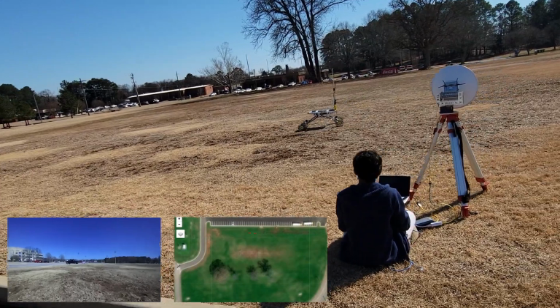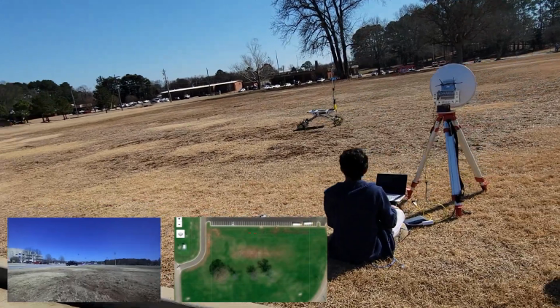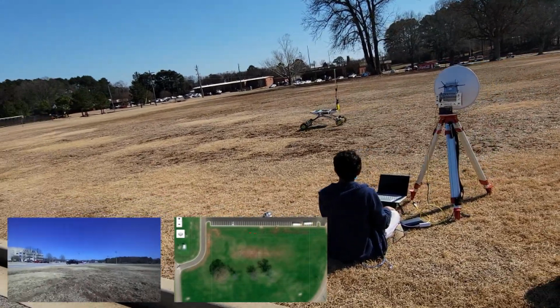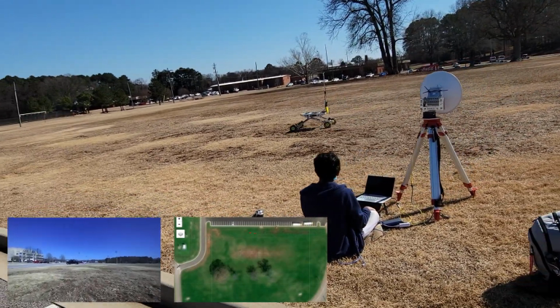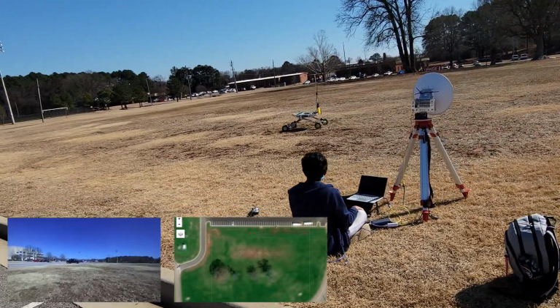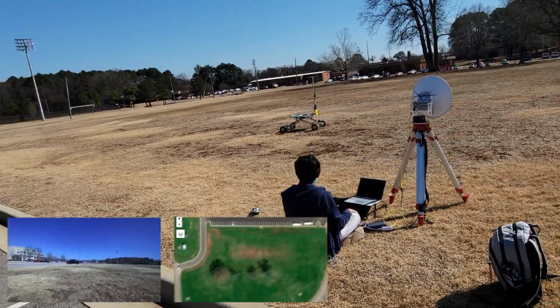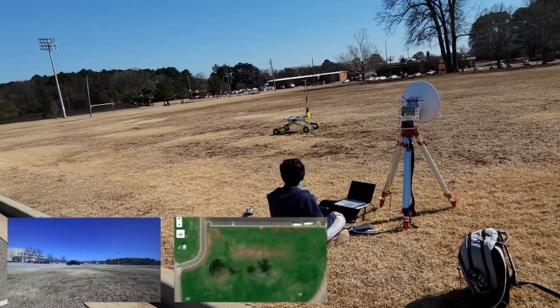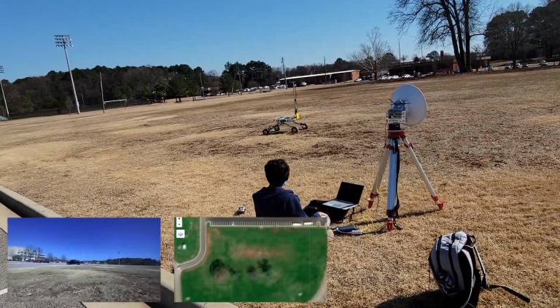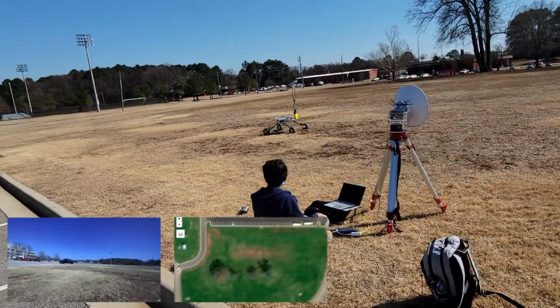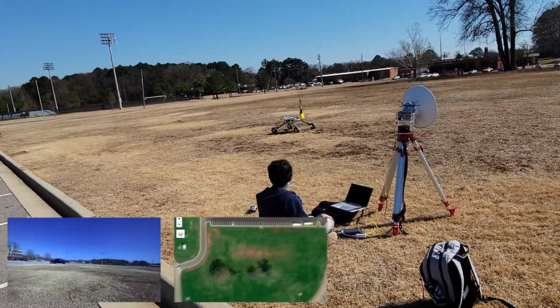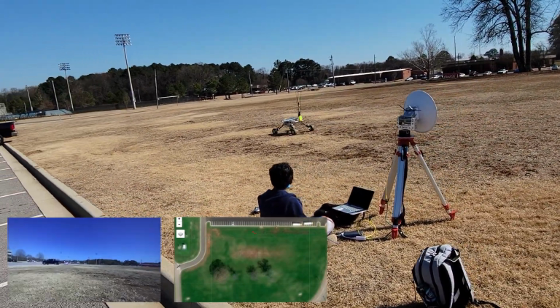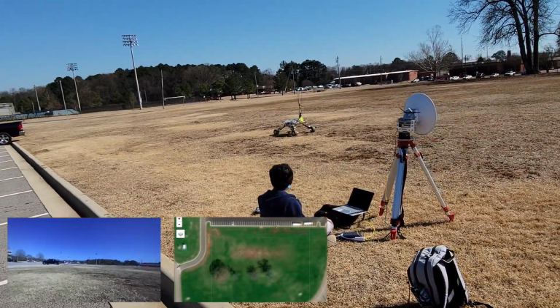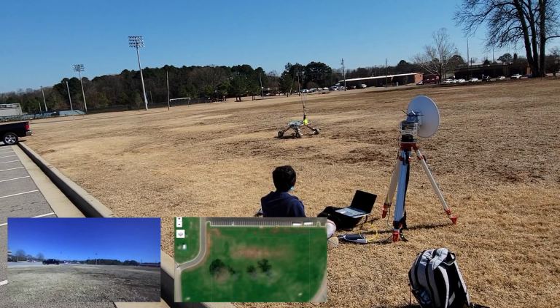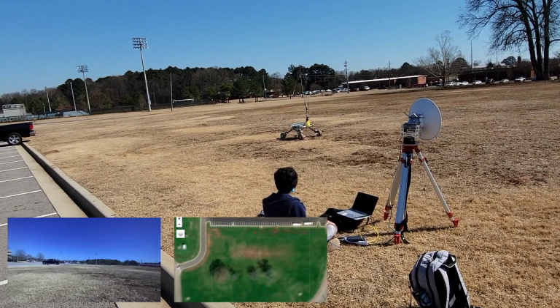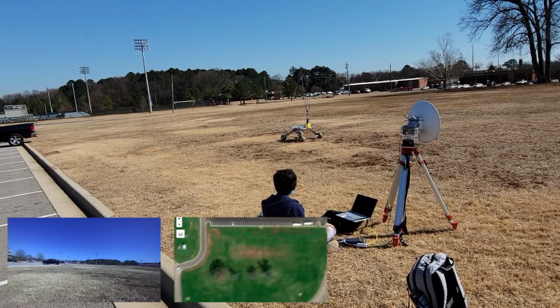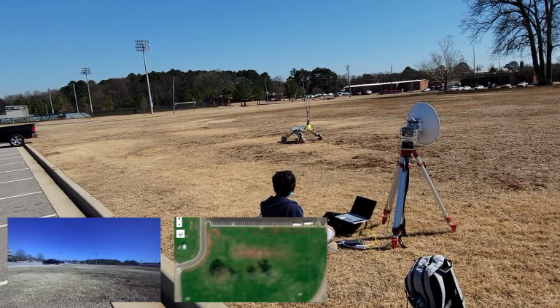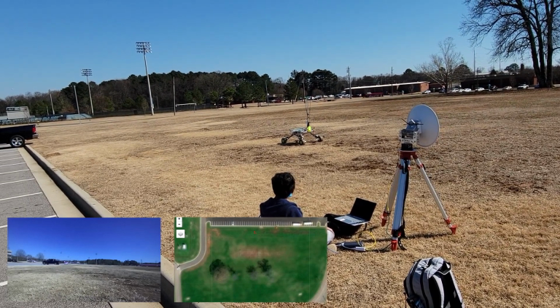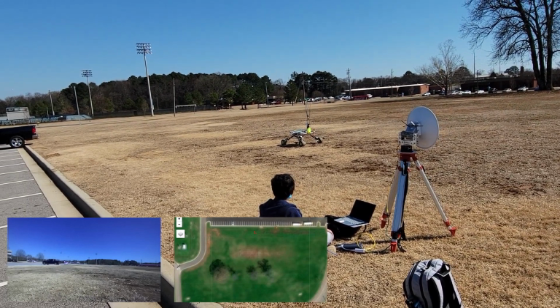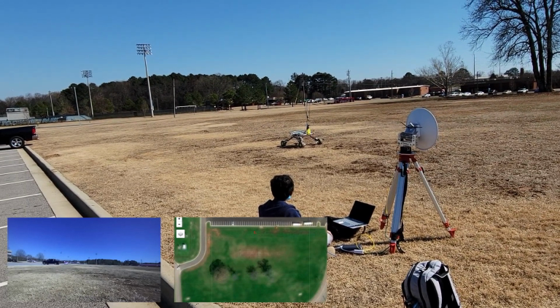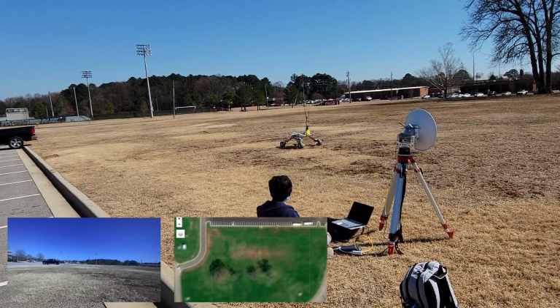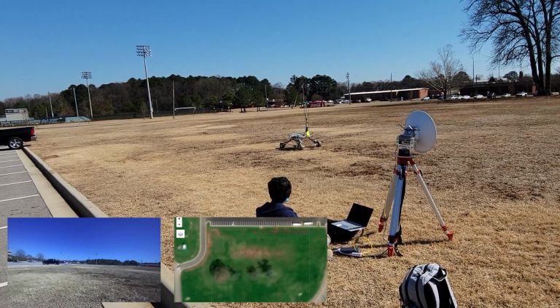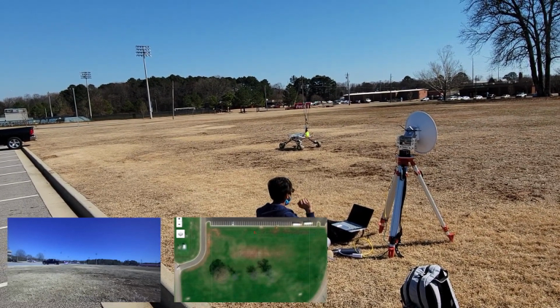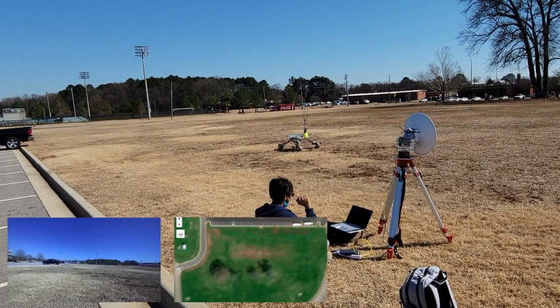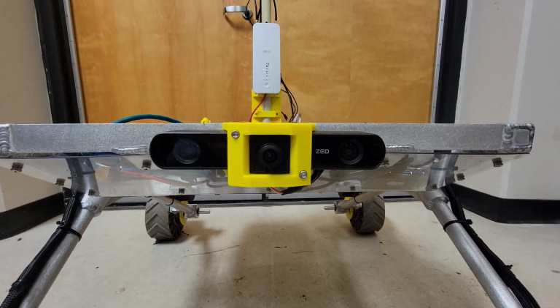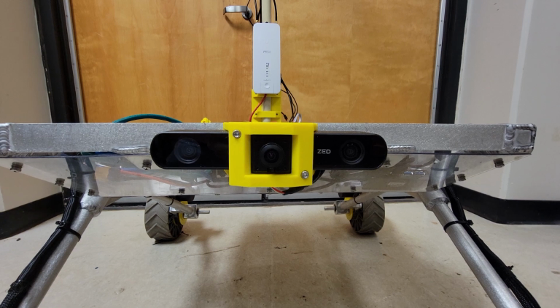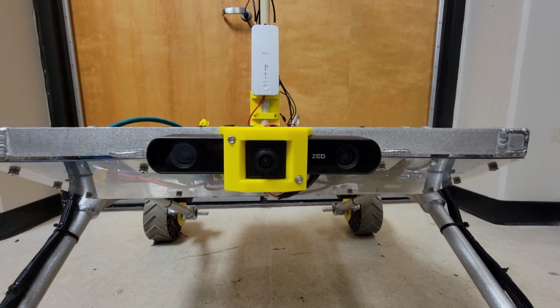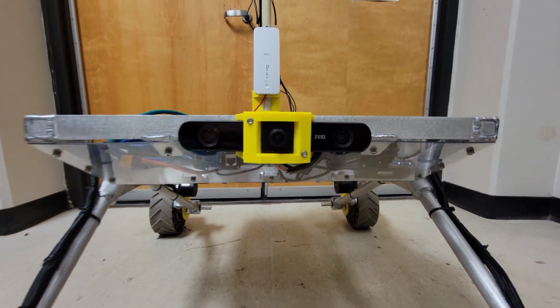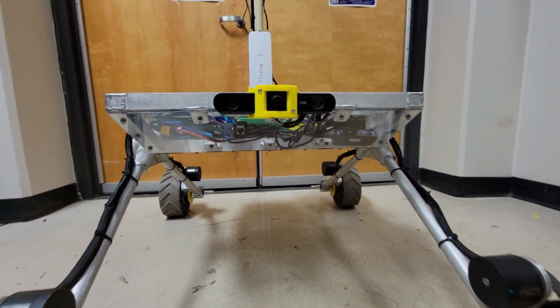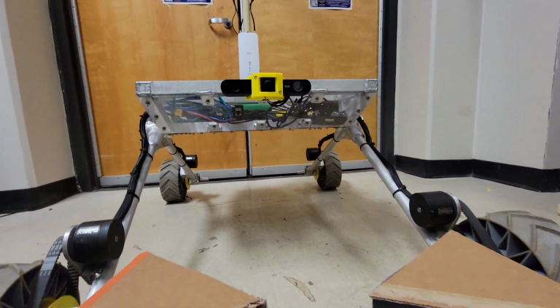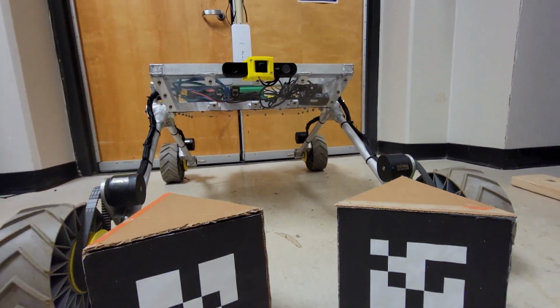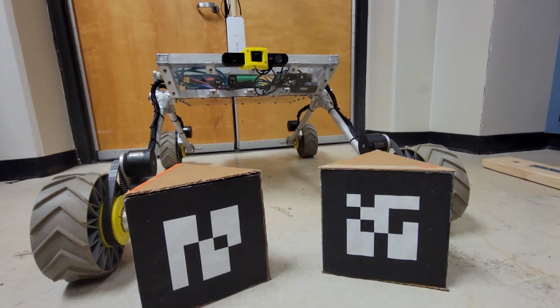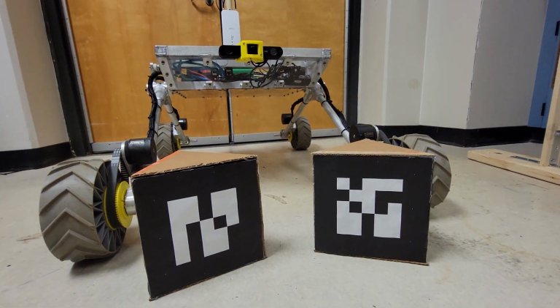The Z2 depth camera will be used to detect obstacles in the environment, allowing for the navigation stack to plan around them. Development is ongoing to detect AR tags in an outdoors environment and to use depth camera data to populate a local obstacle map.